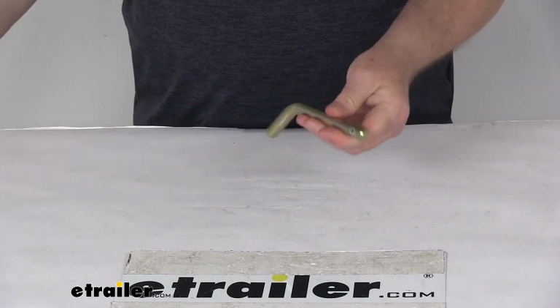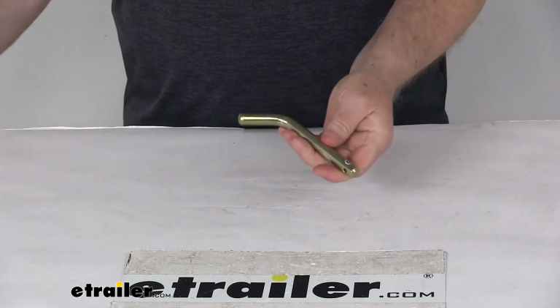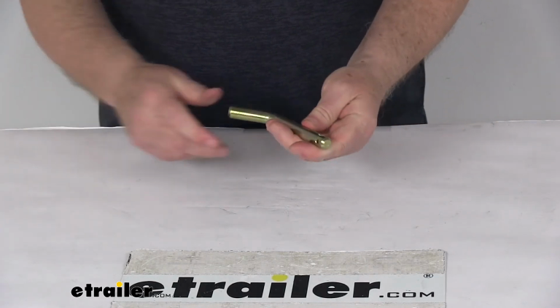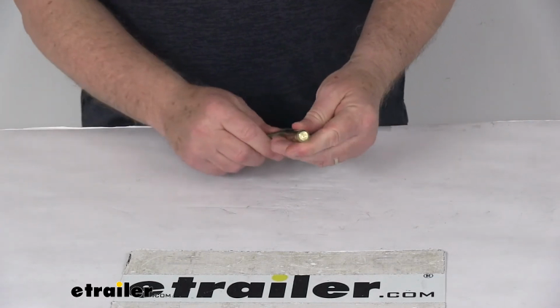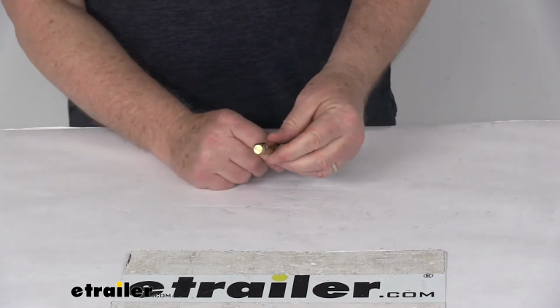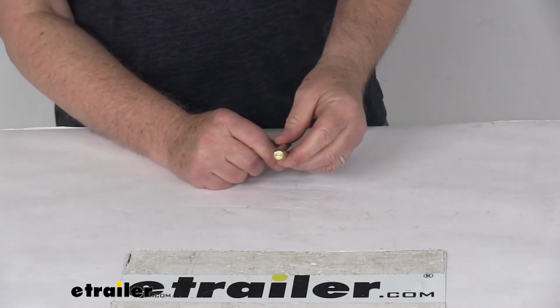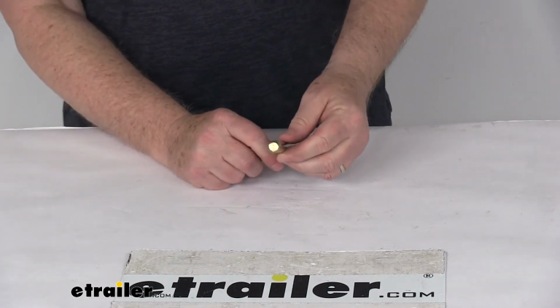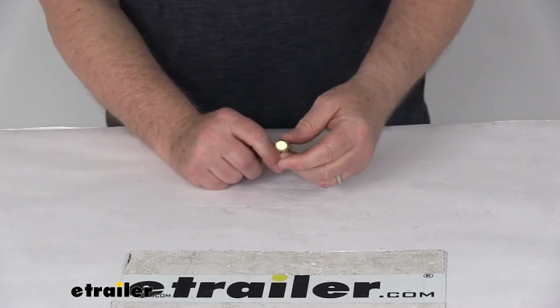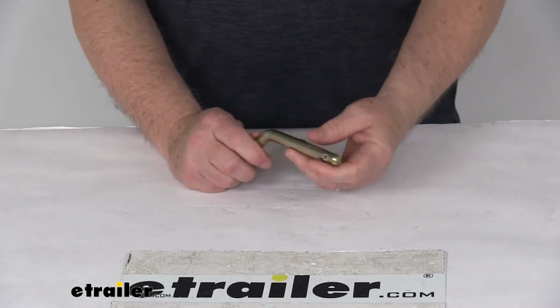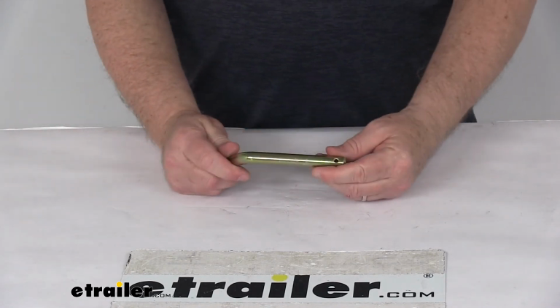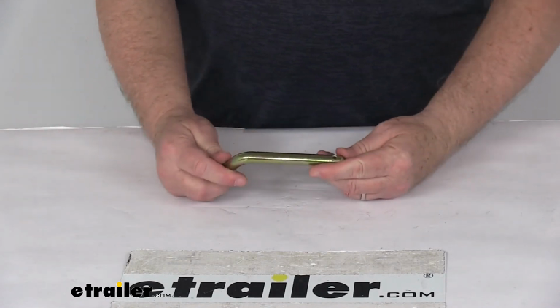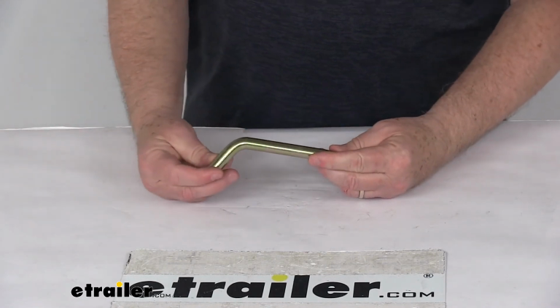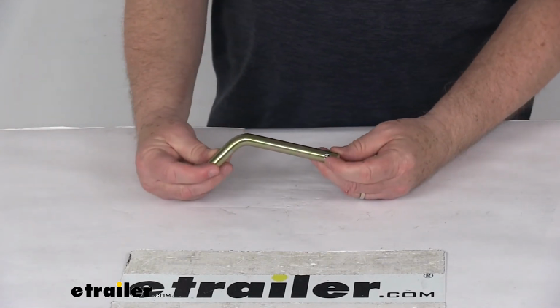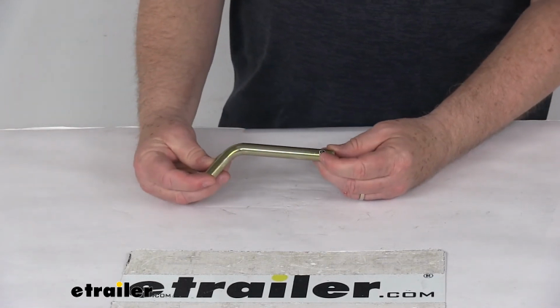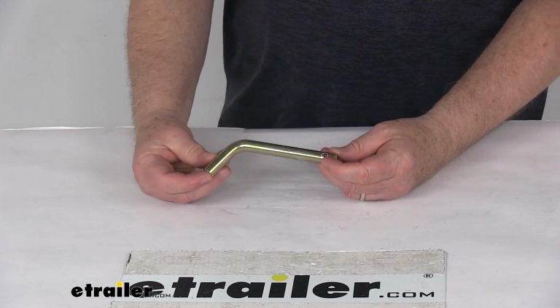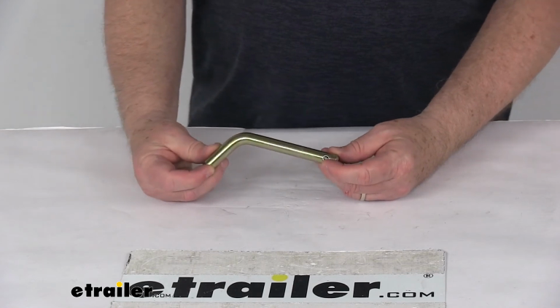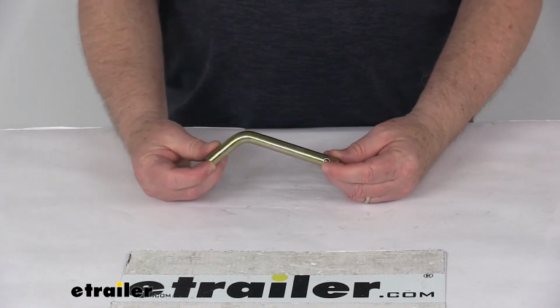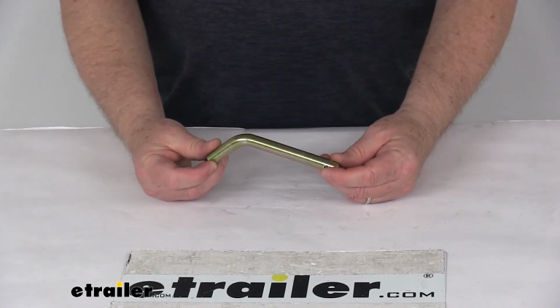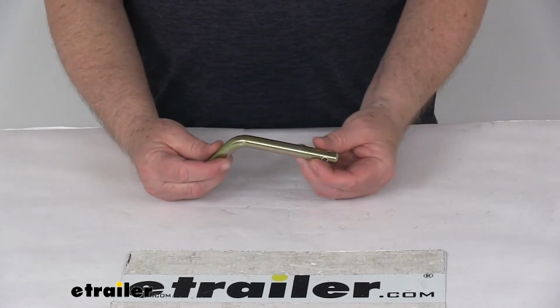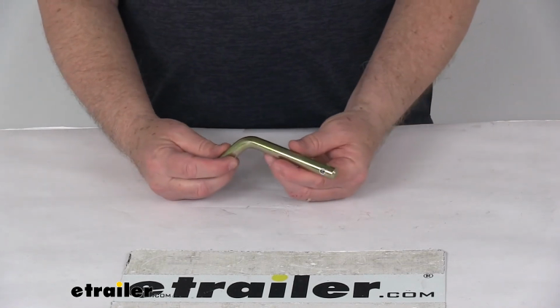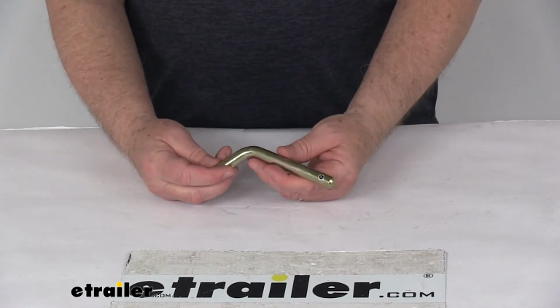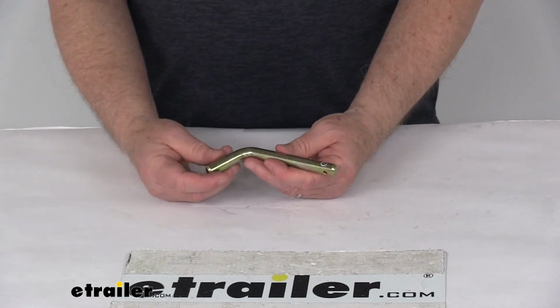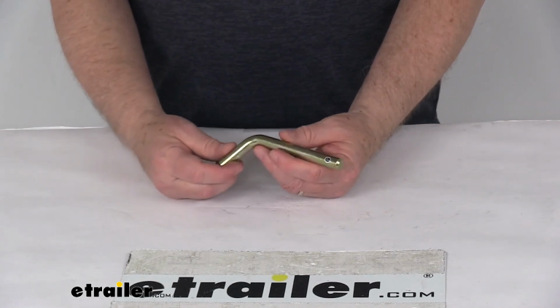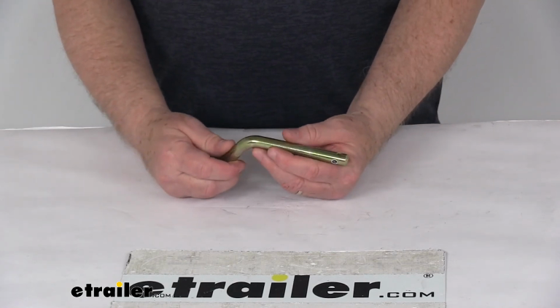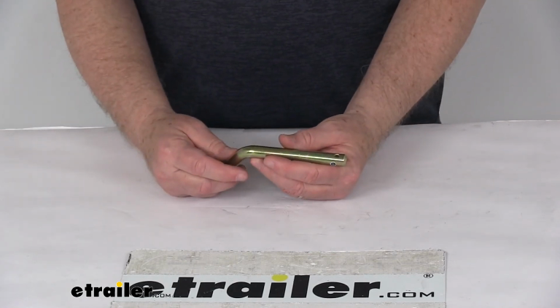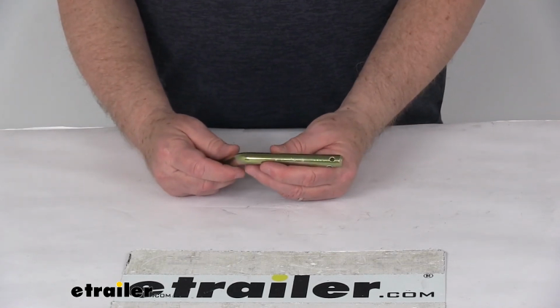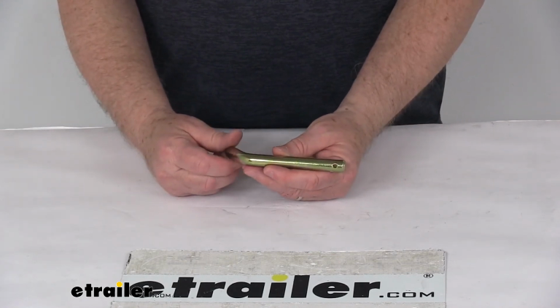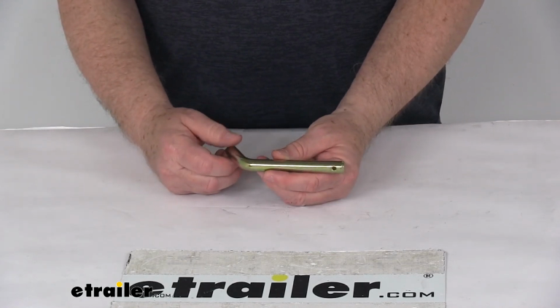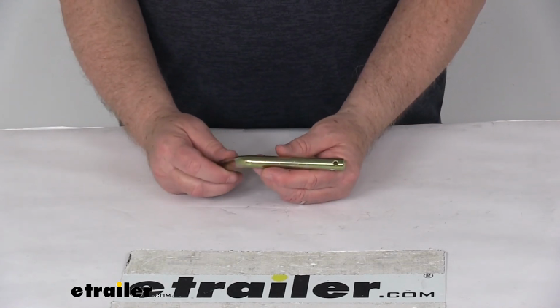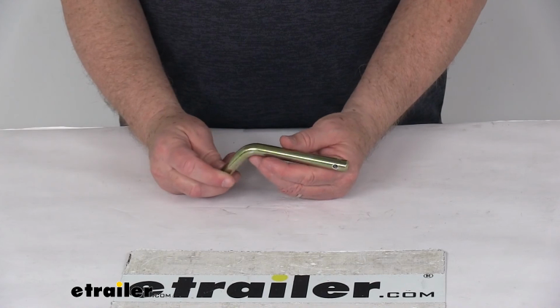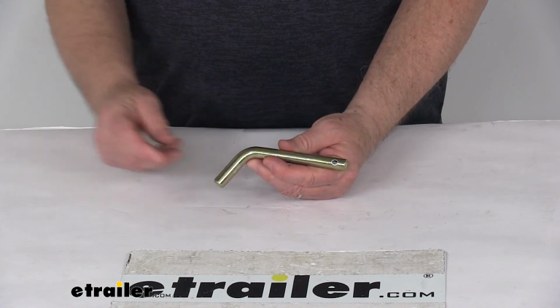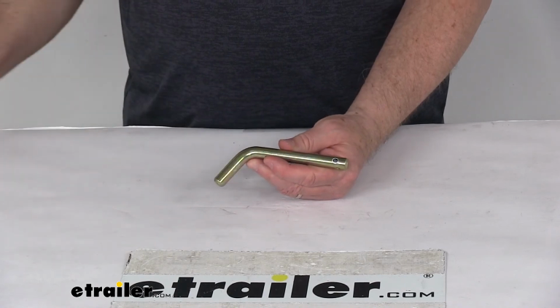The diameter on this pin is one half-inch. That should do it for the review of the replacement half-inch base pin for the Roadmaster tow bar to BlueOx bracket adapter, for a quantity of one.